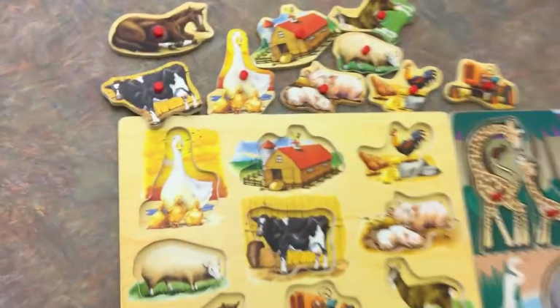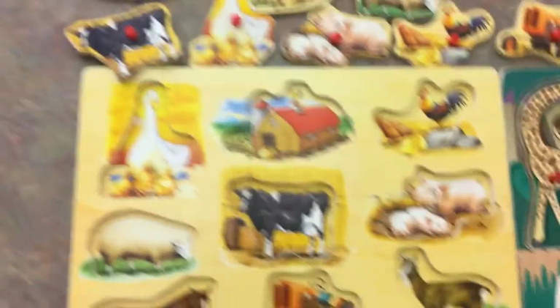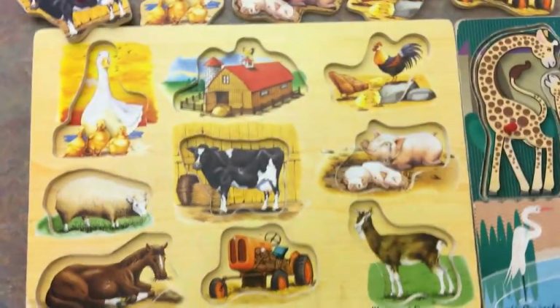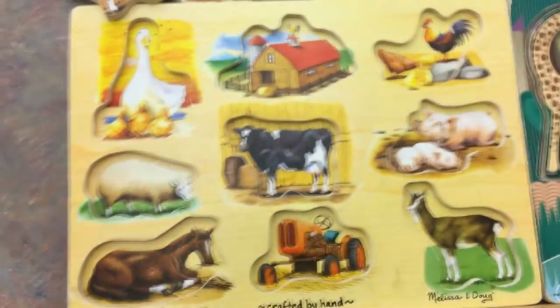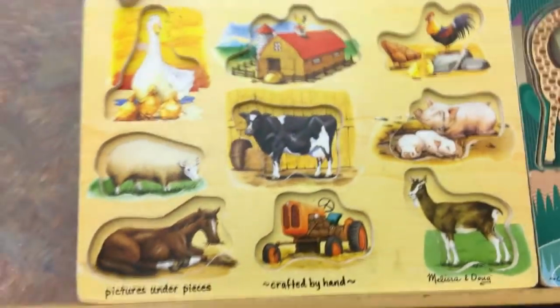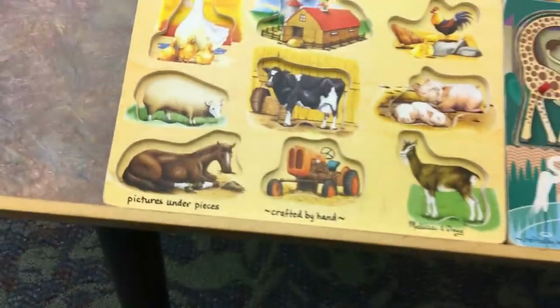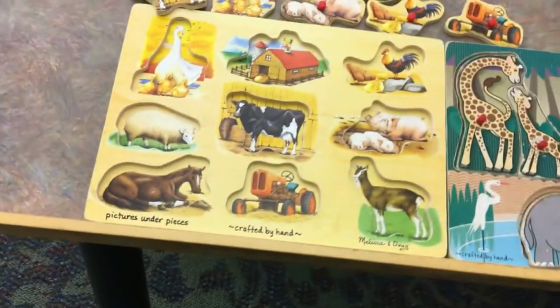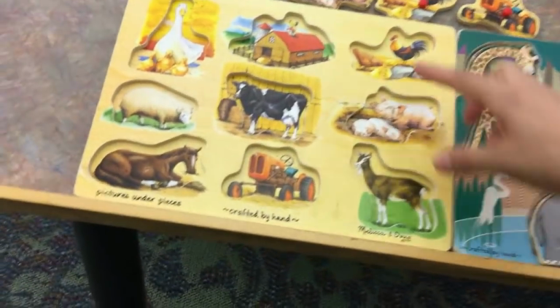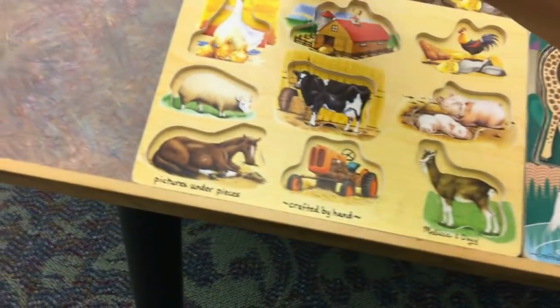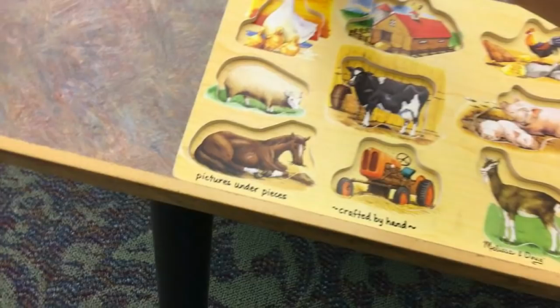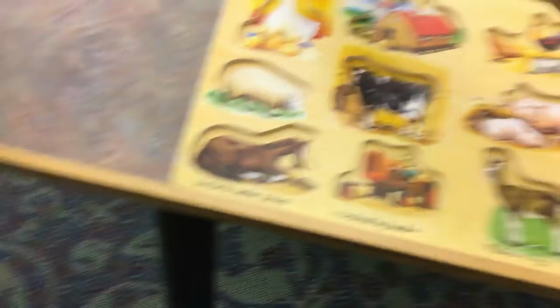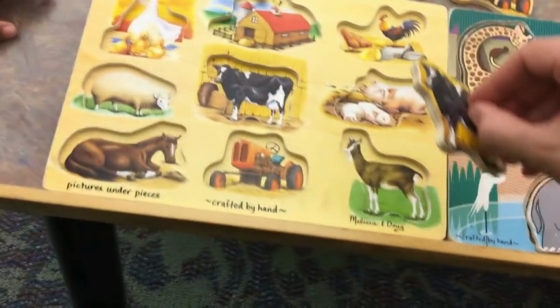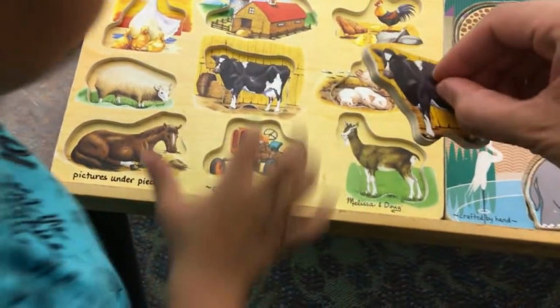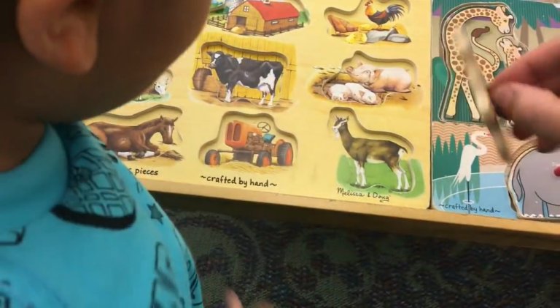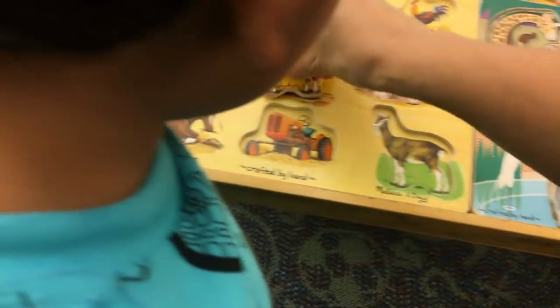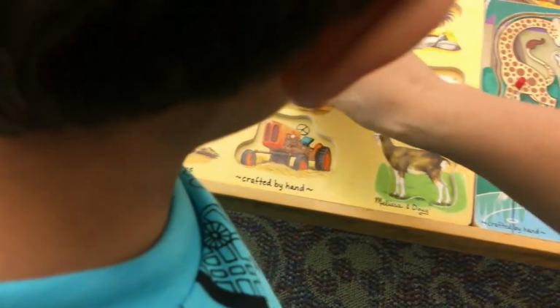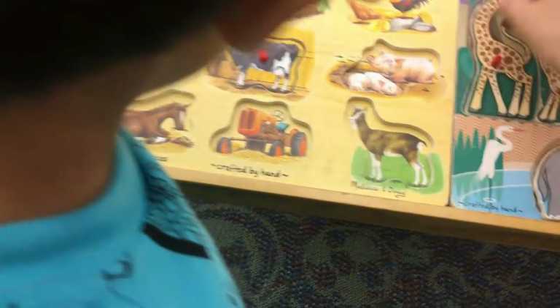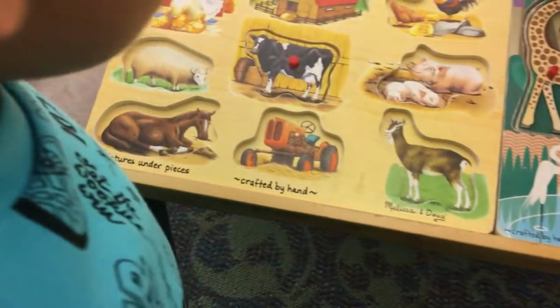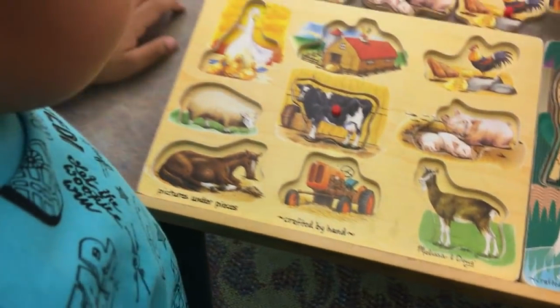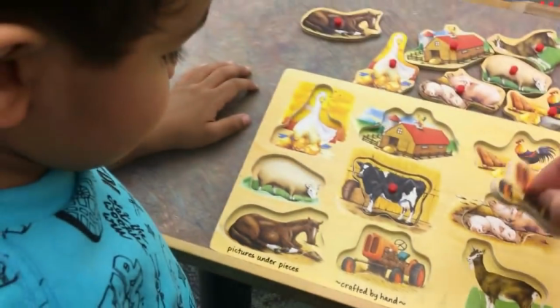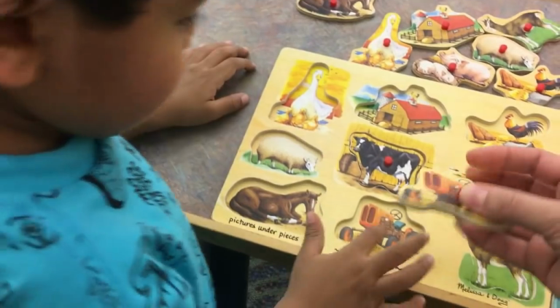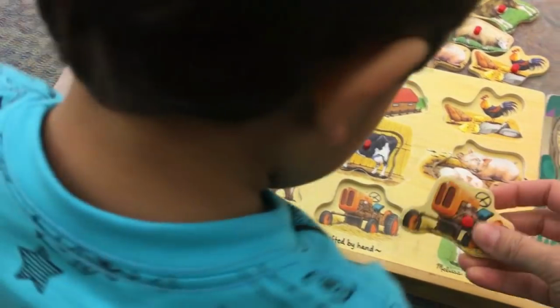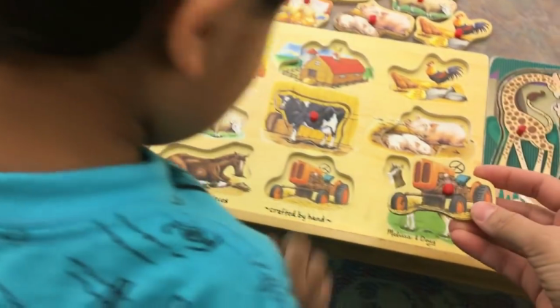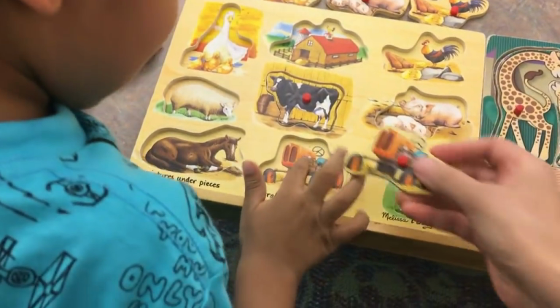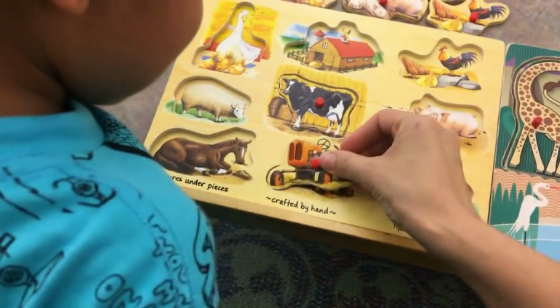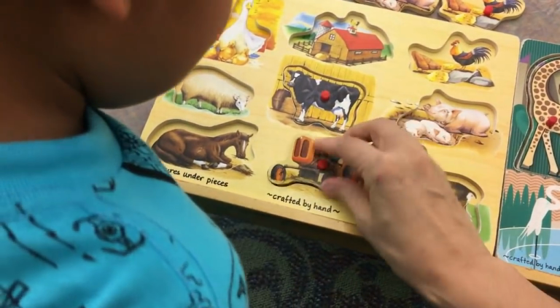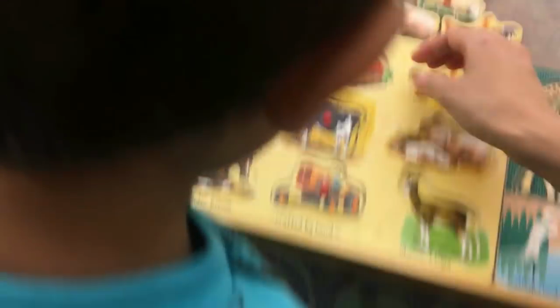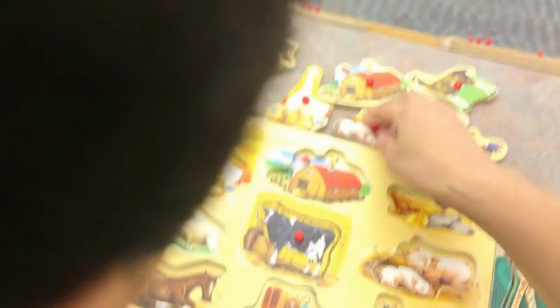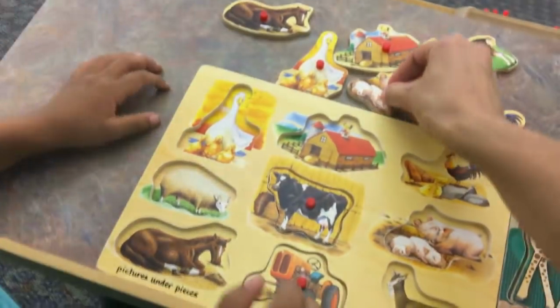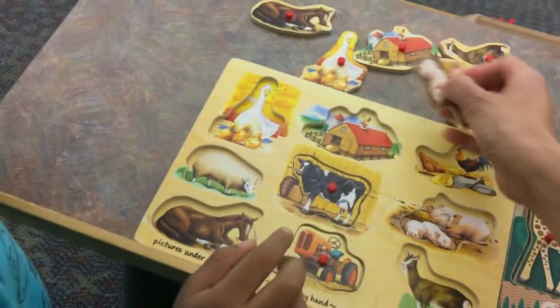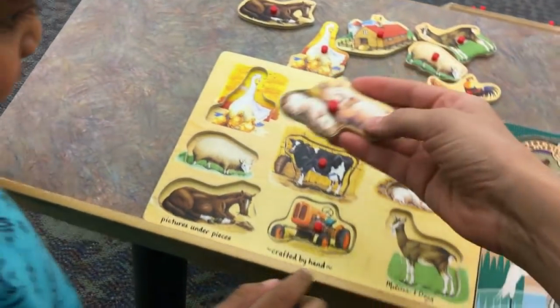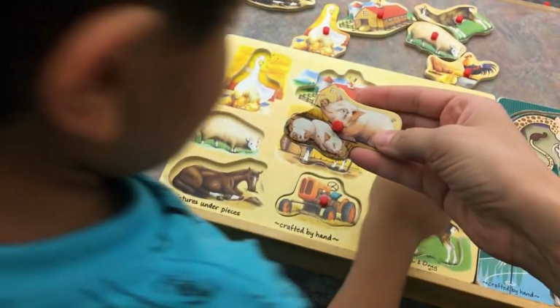Kaden, over here. Look, what do we have? Look, there's the cow. Where does the cow go? What about the tractor? Where does the tractor go? You have to show everyone. What about the pigs? Where does the pigs go?